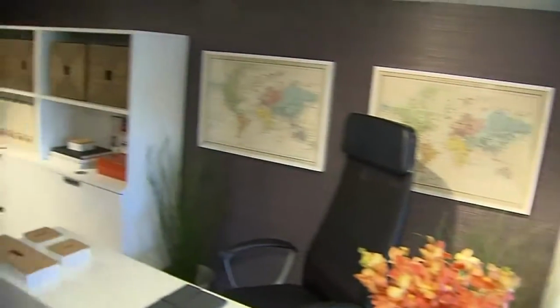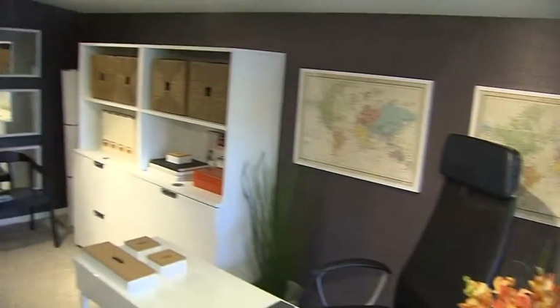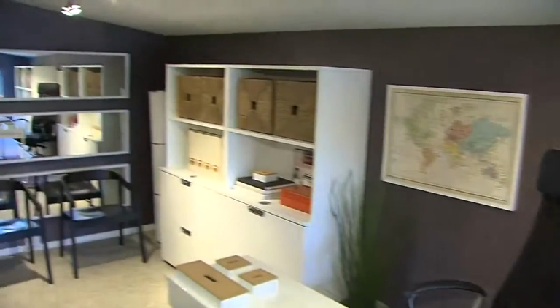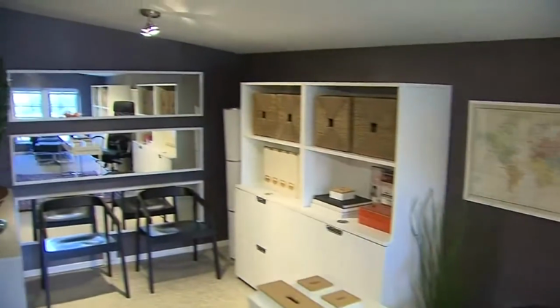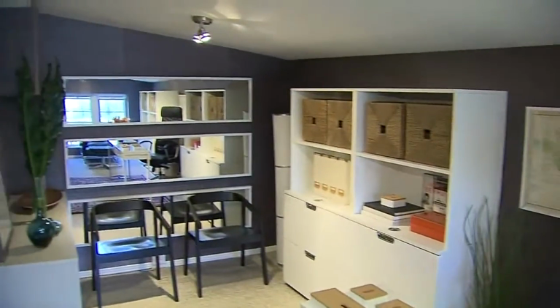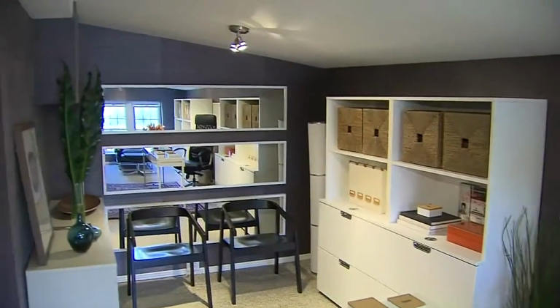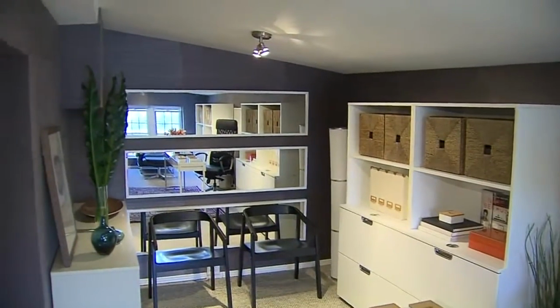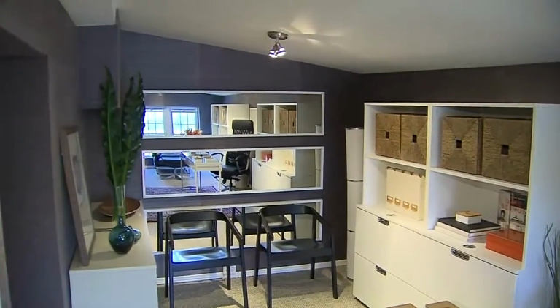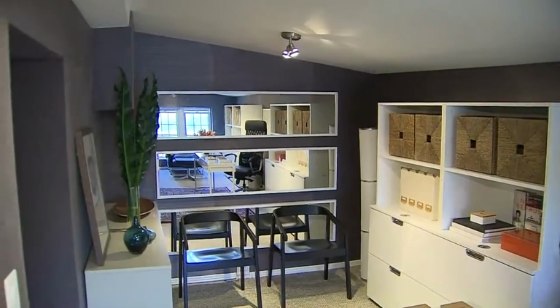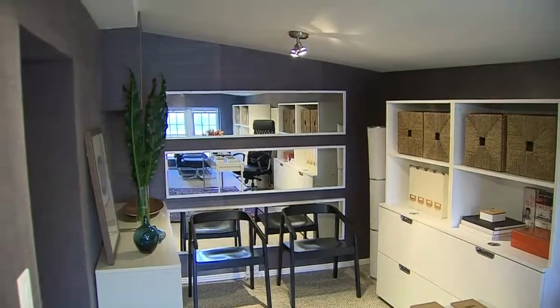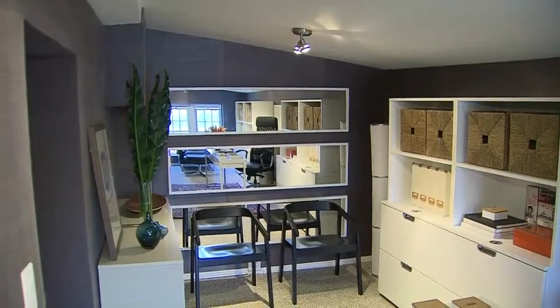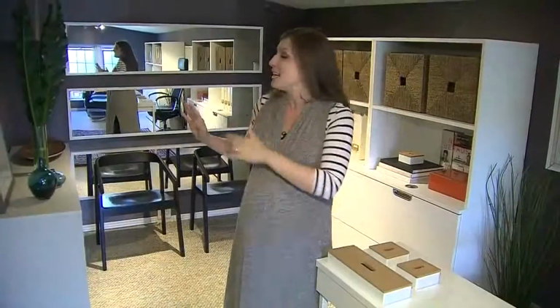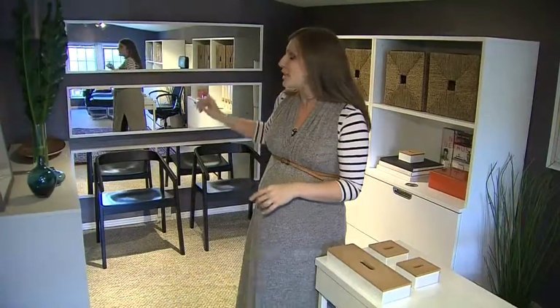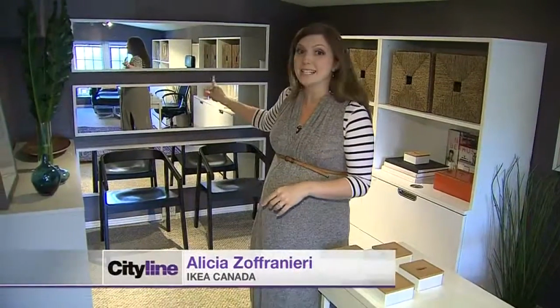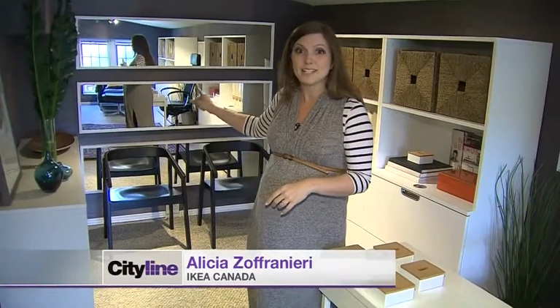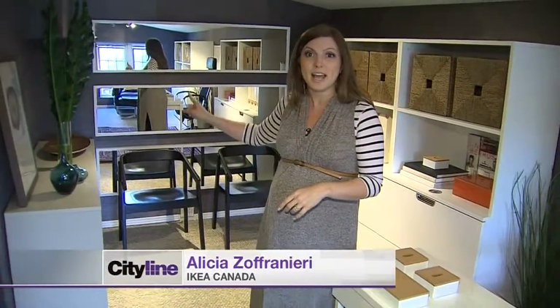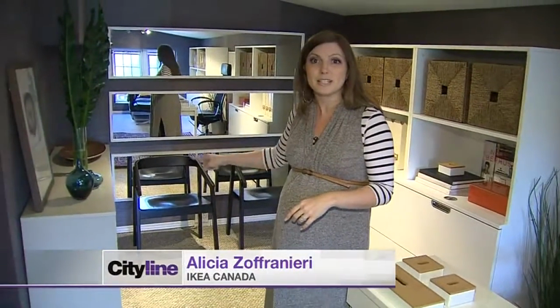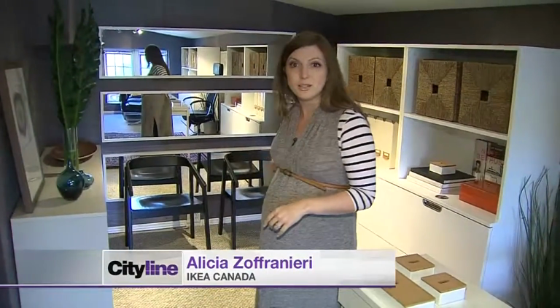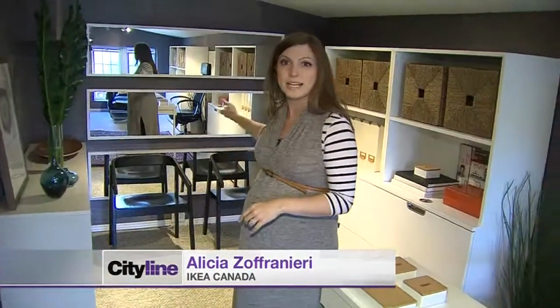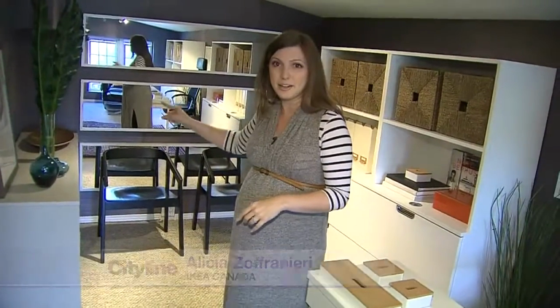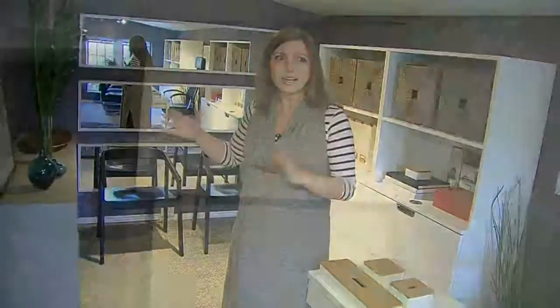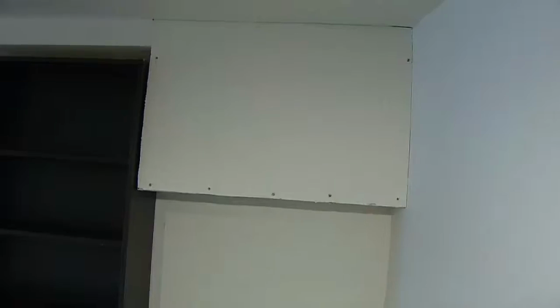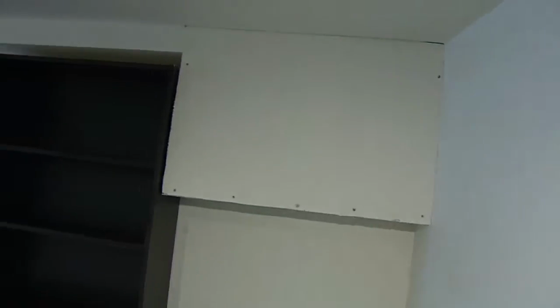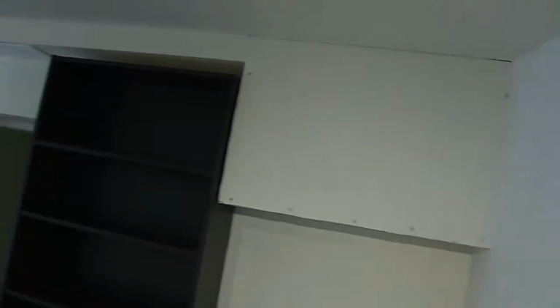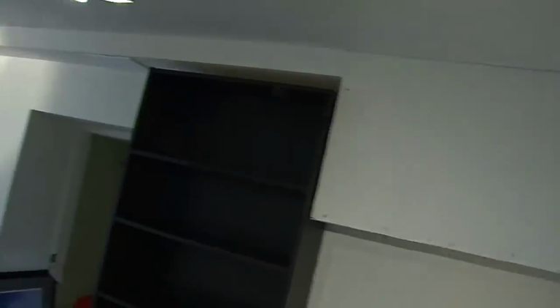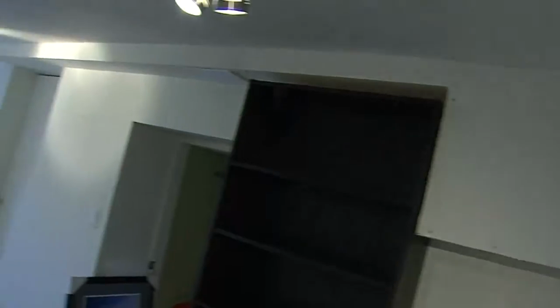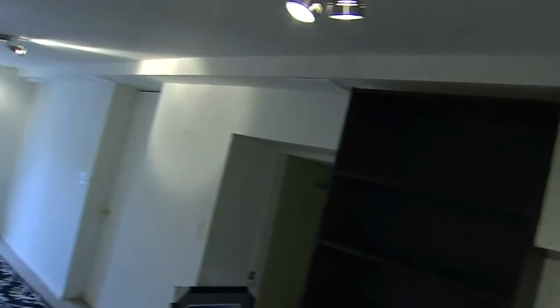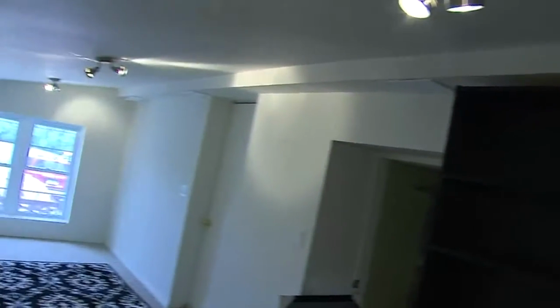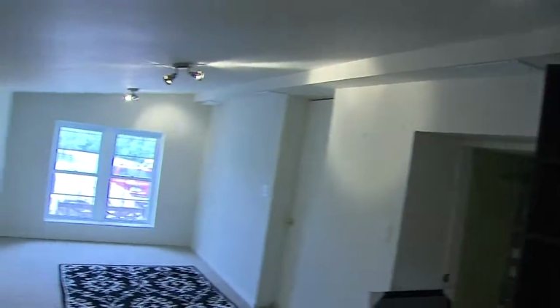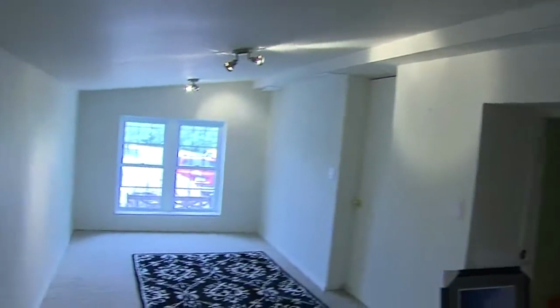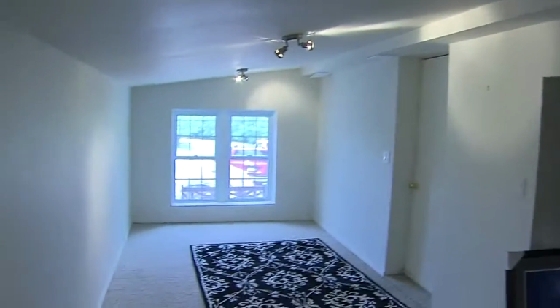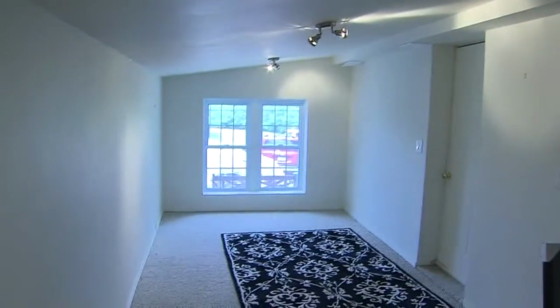The homeowners were really challenged when it came to dealing with this space. Initially, the desk was actually situated here, giving it this long, narrow, sort of bowling alley feel in here.